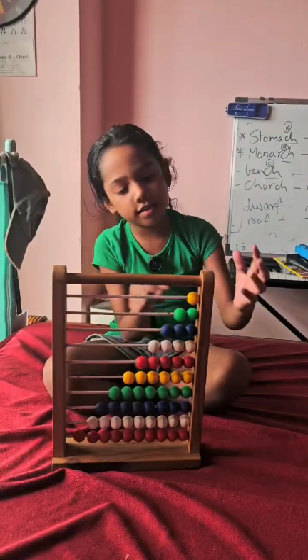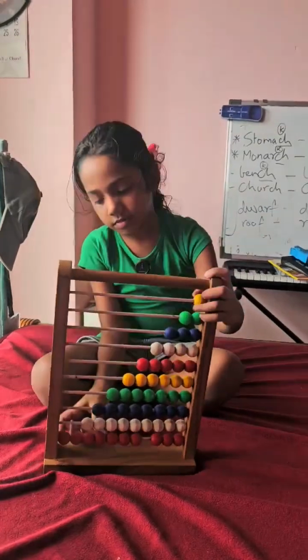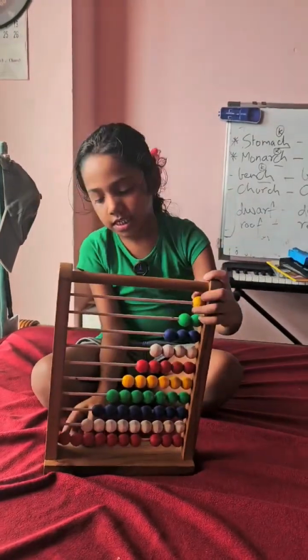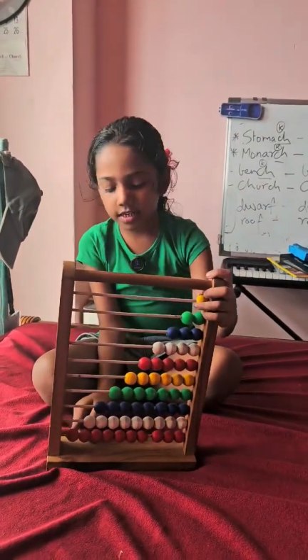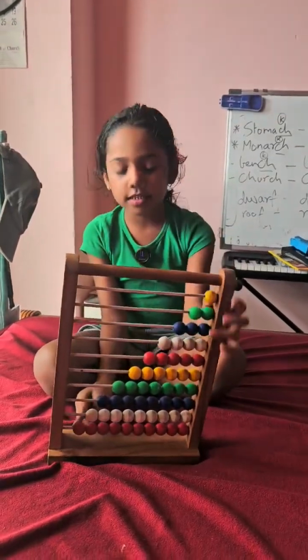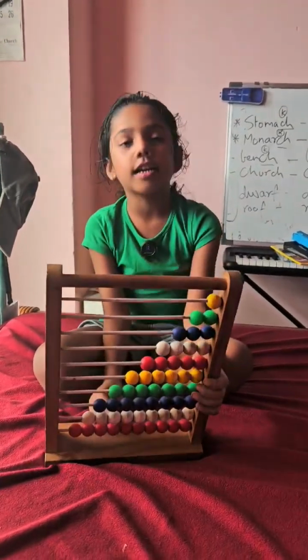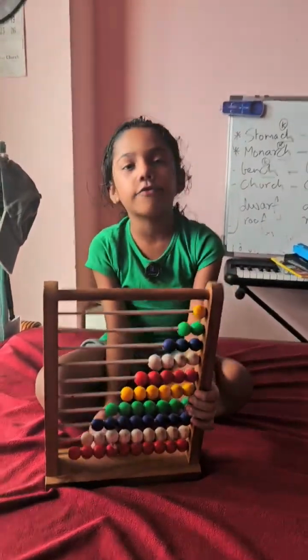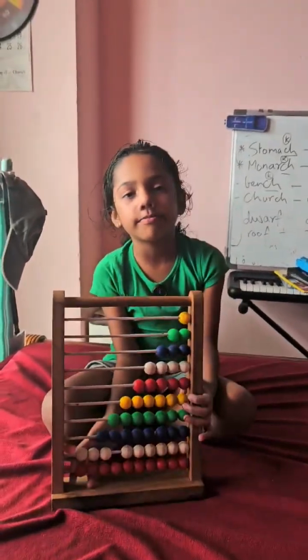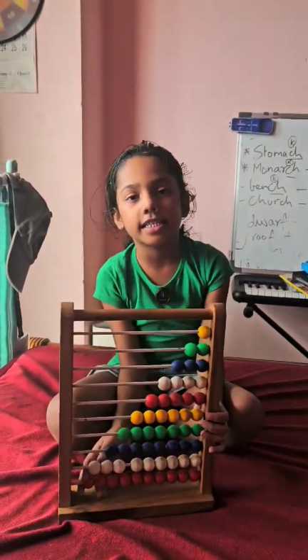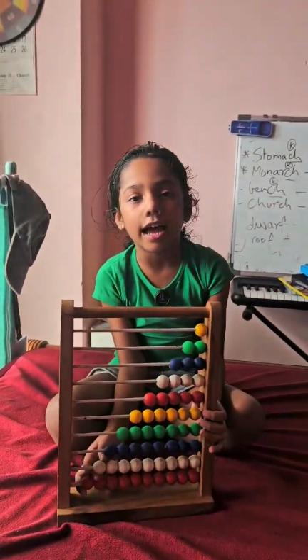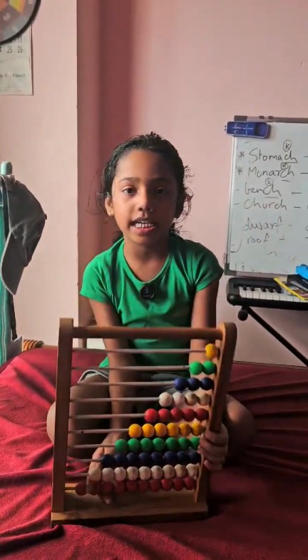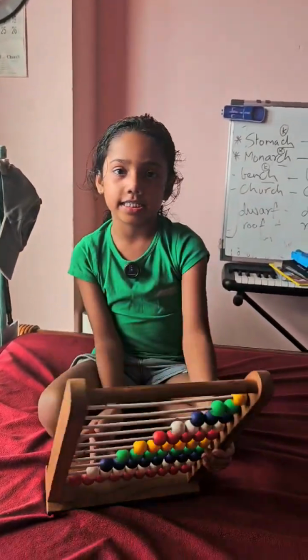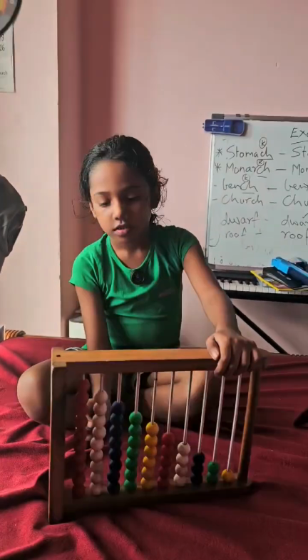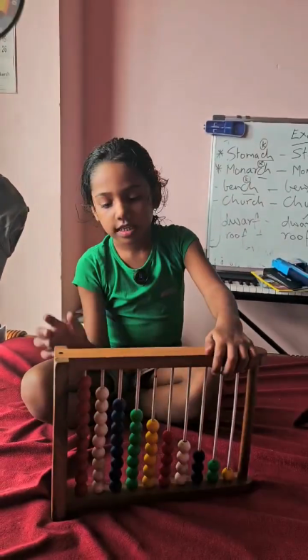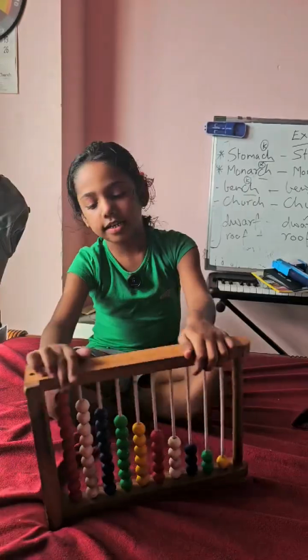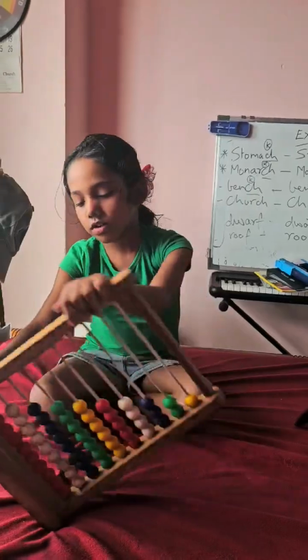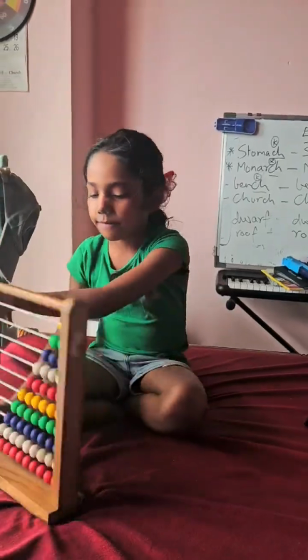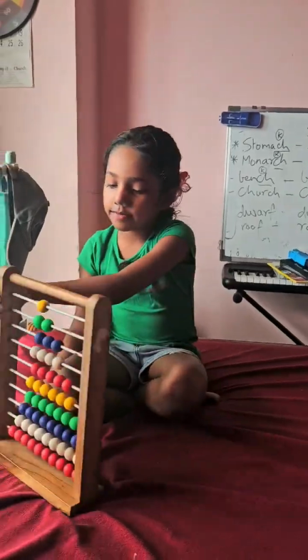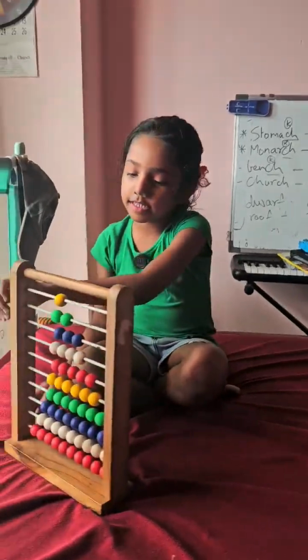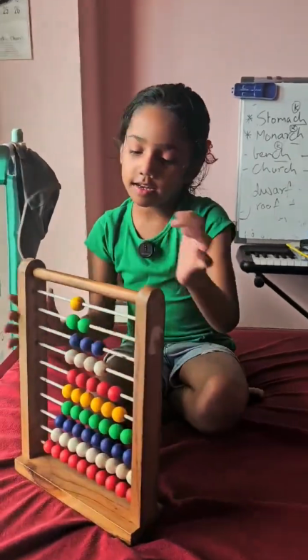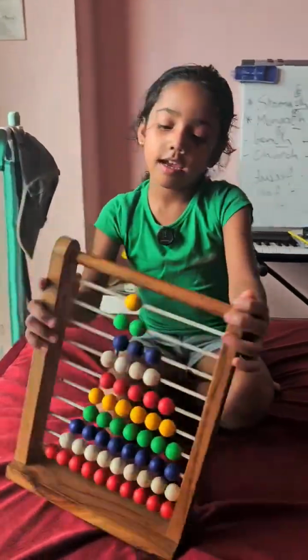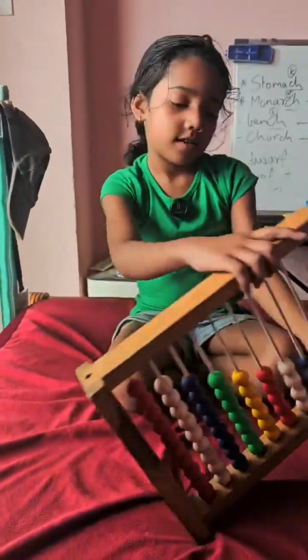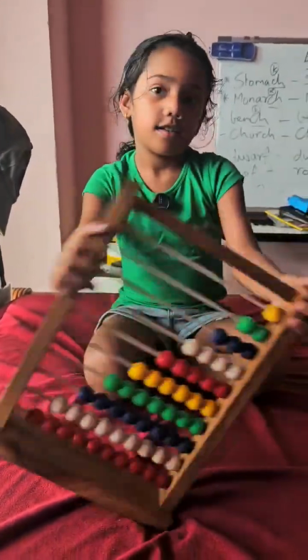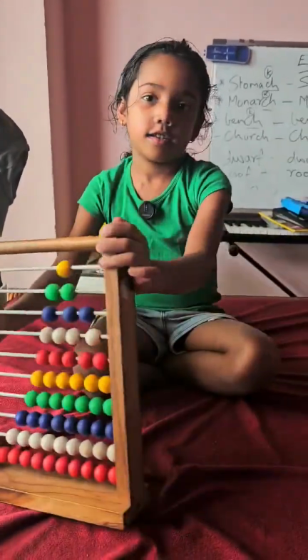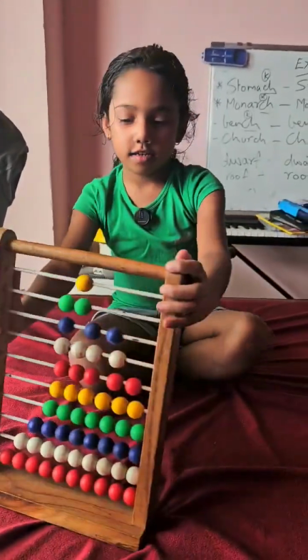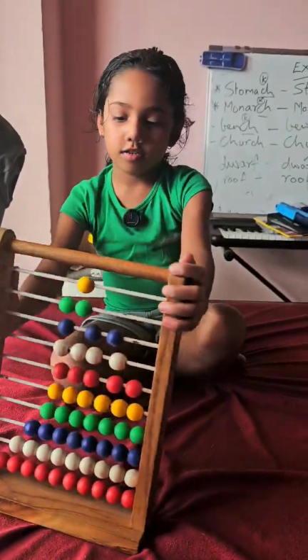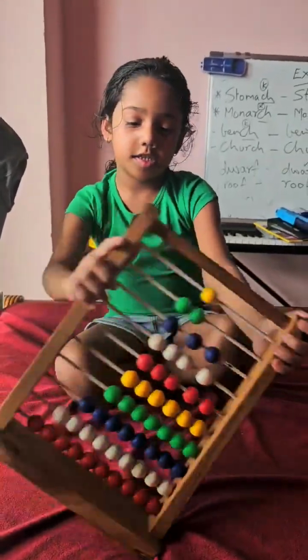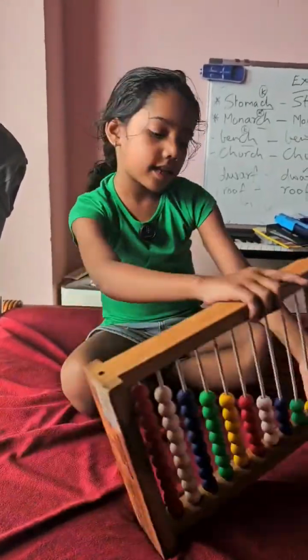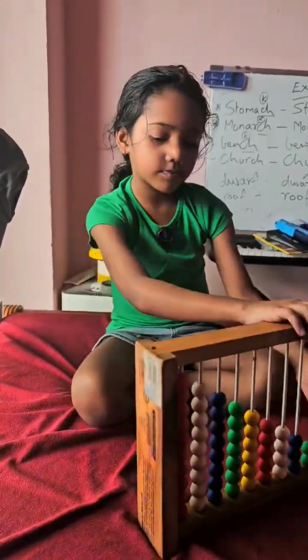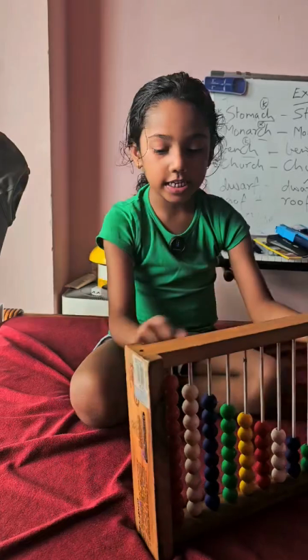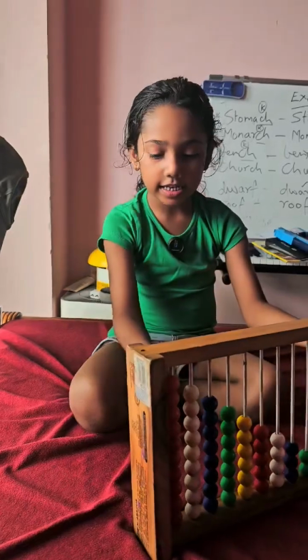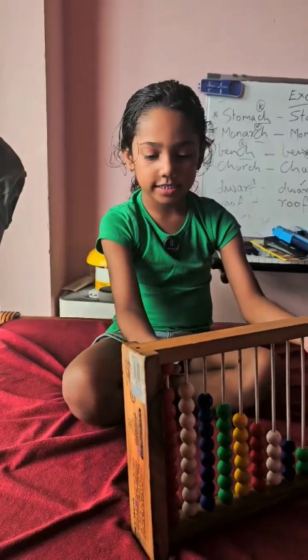This is the colorful beeja abacus. Let's count how many beads are there. Let's make it like this.